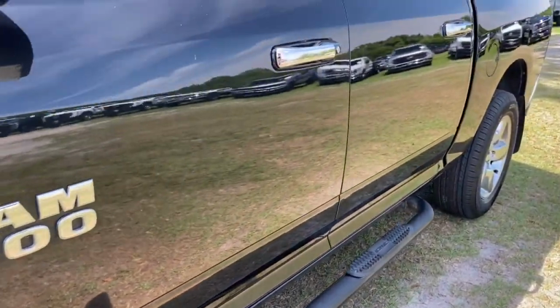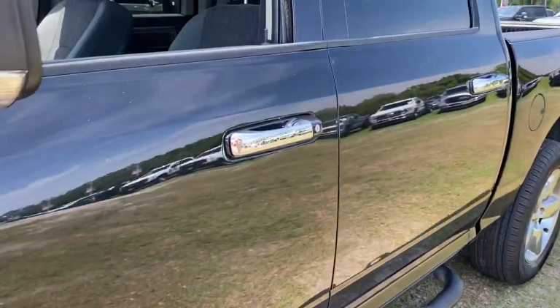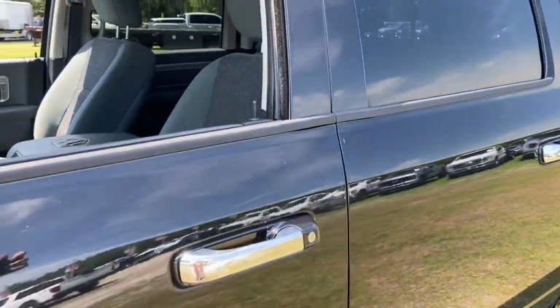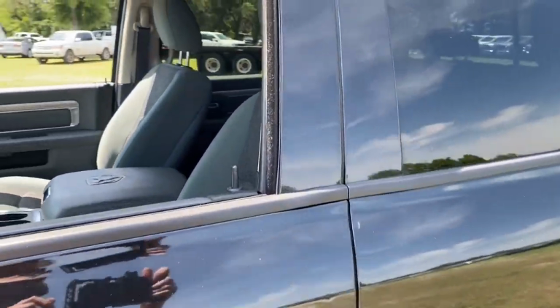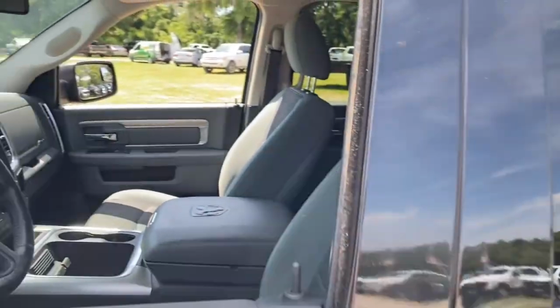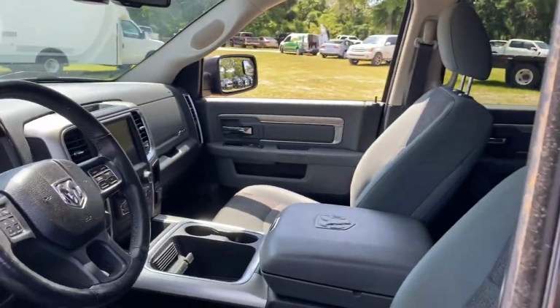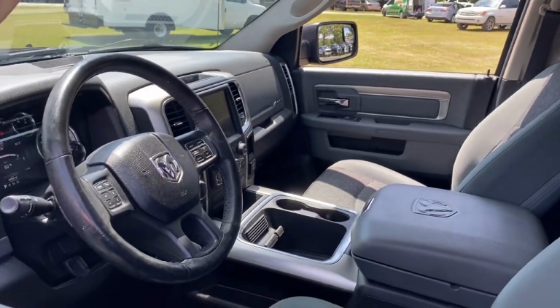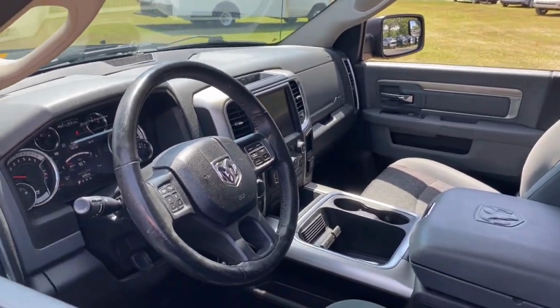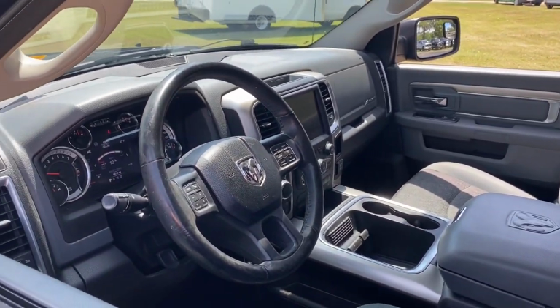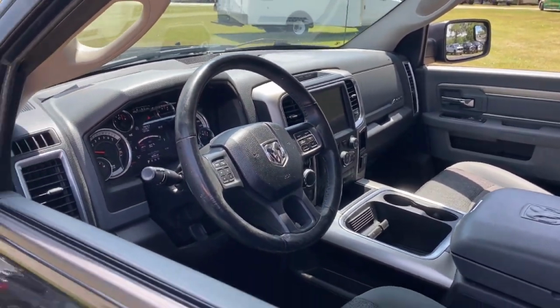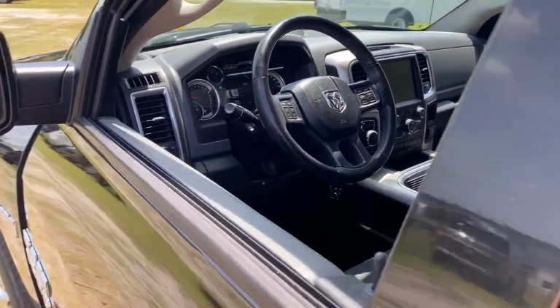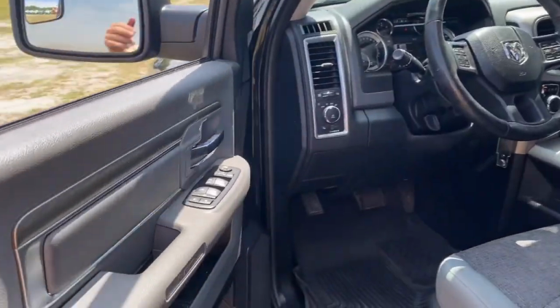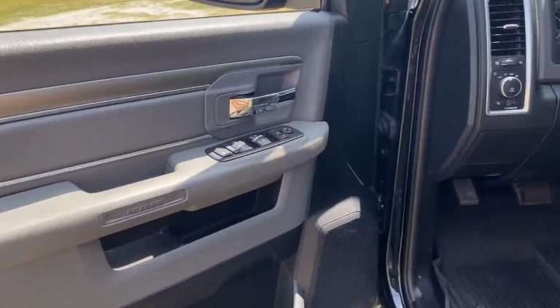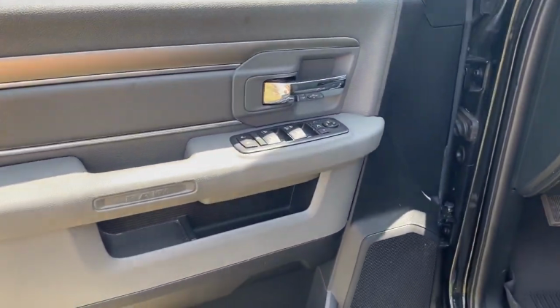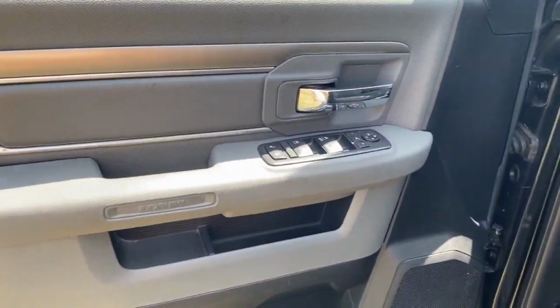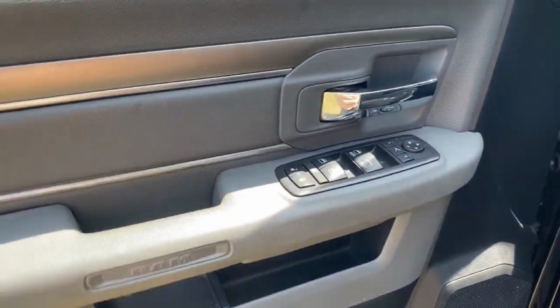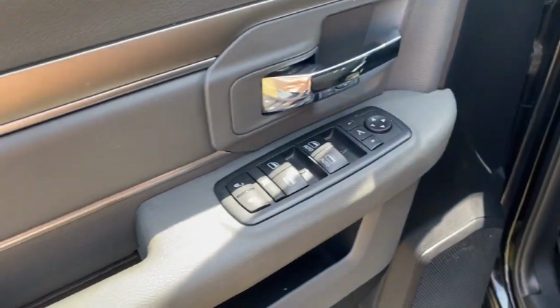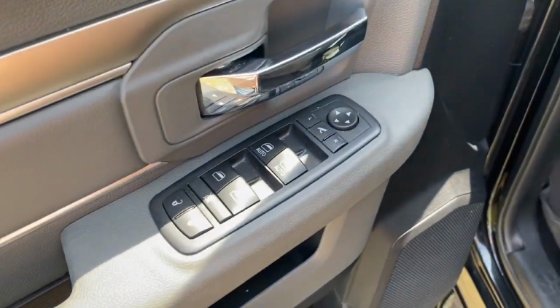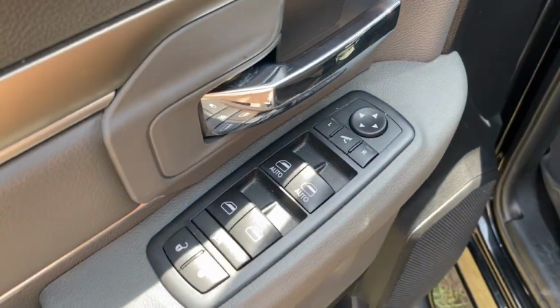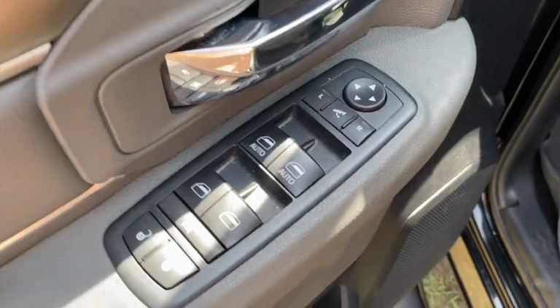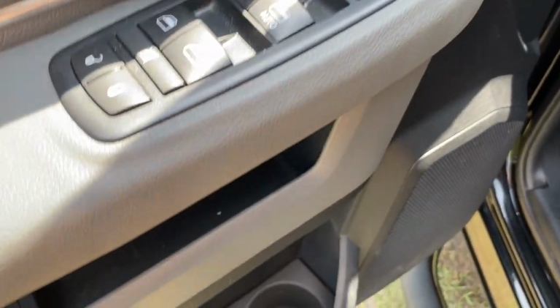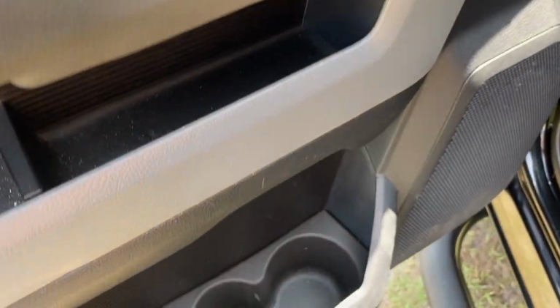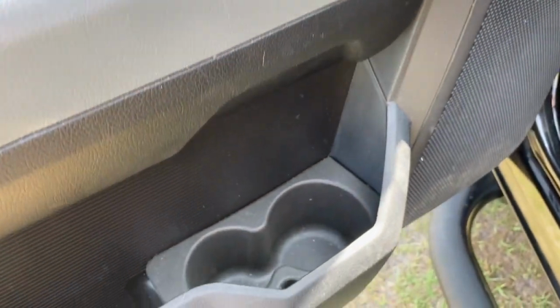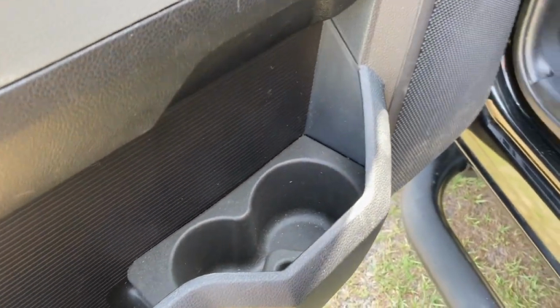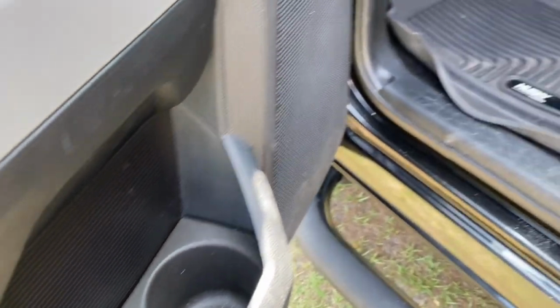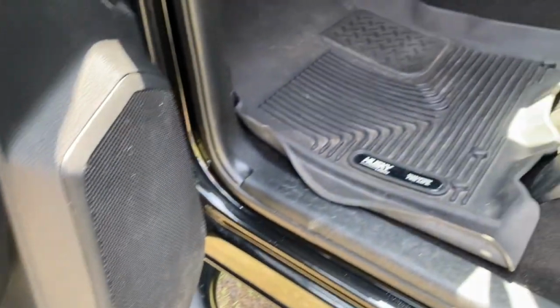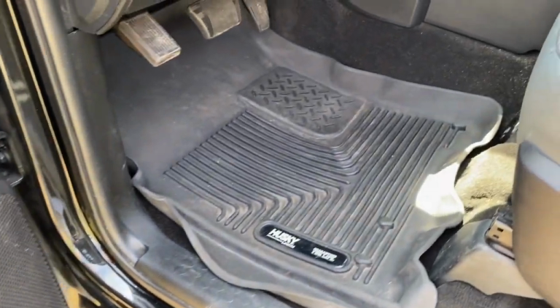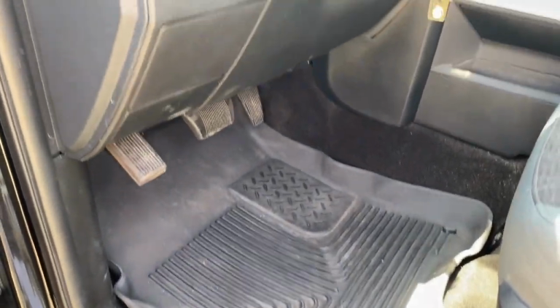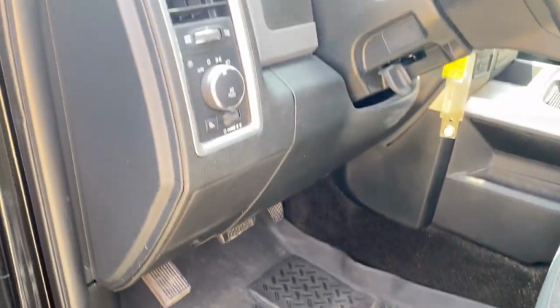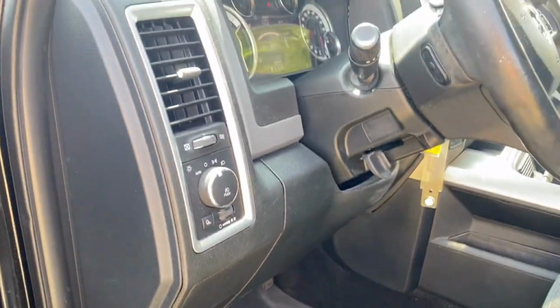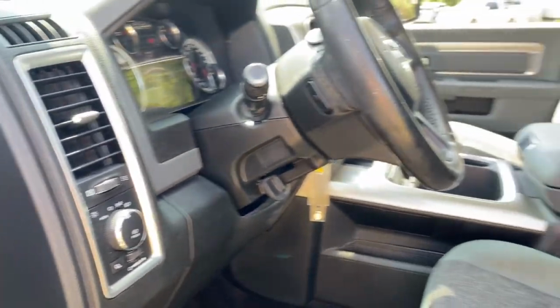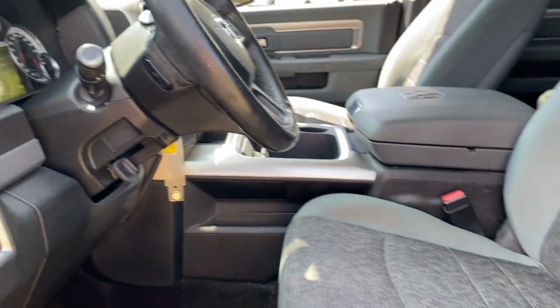Heated steering wheel, touchscreen infotainment system, keyless entry, satellite radio, heated mirrors, remote engine start, keyless start, fog lamps, backup camera, heated front seat.